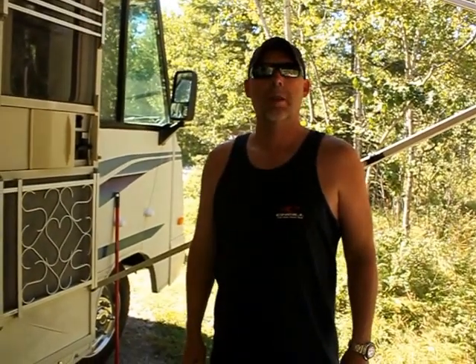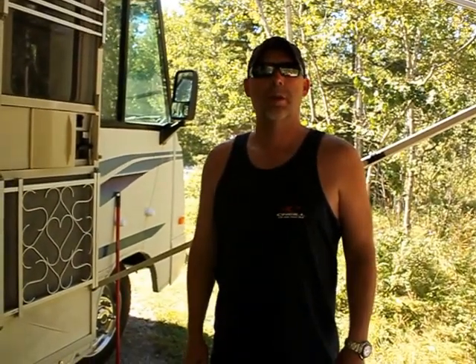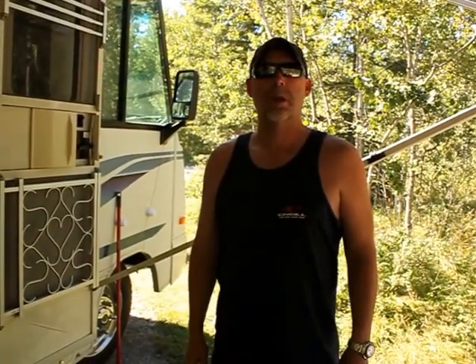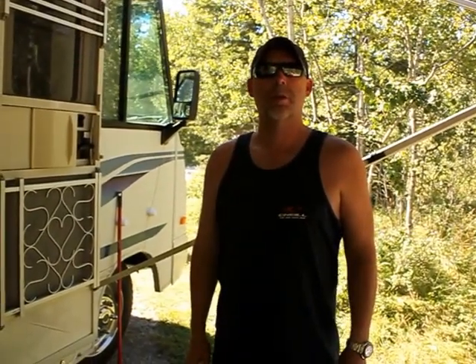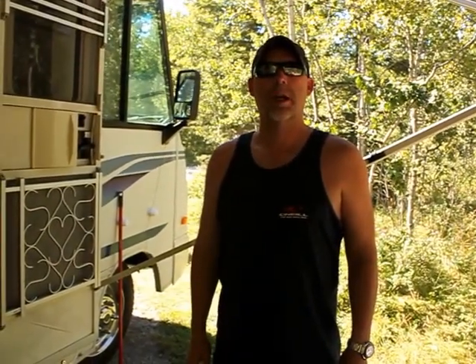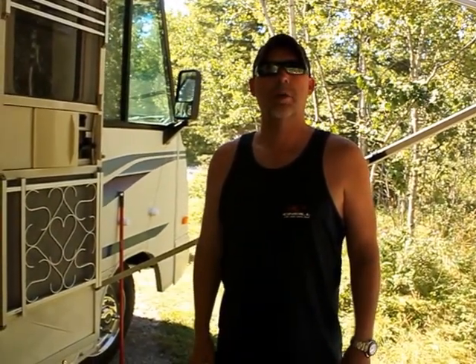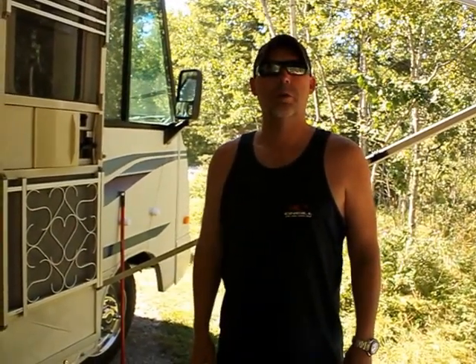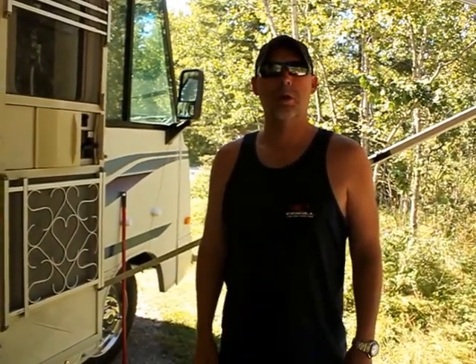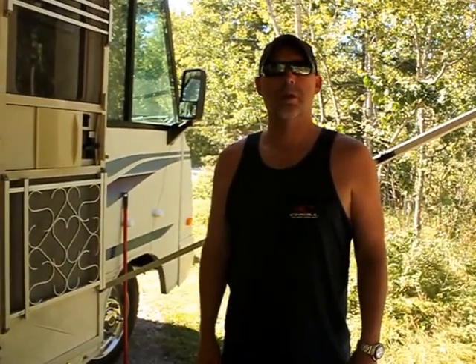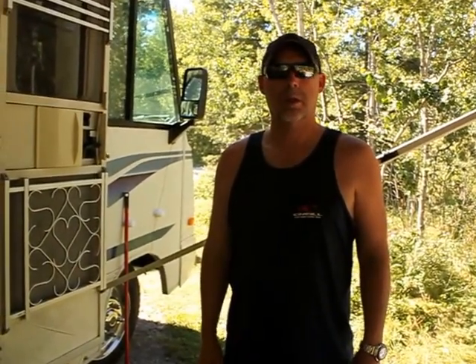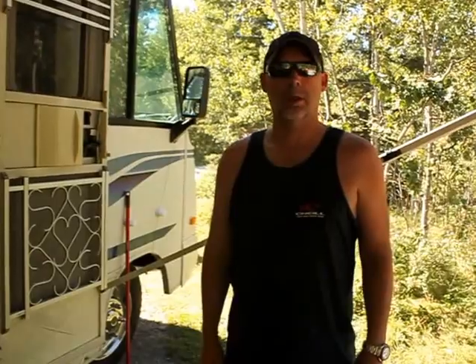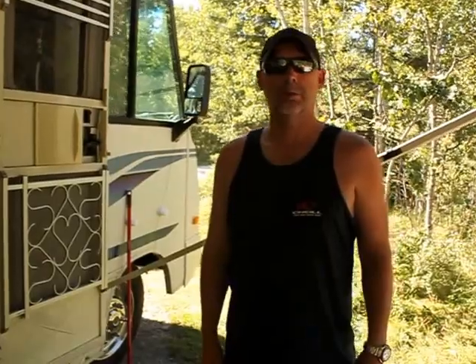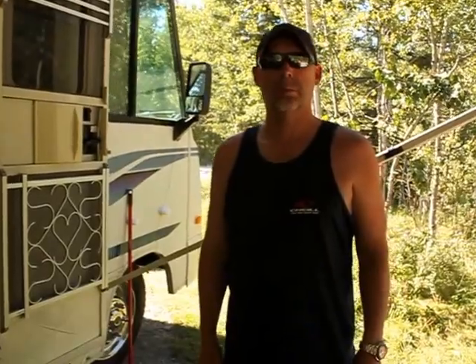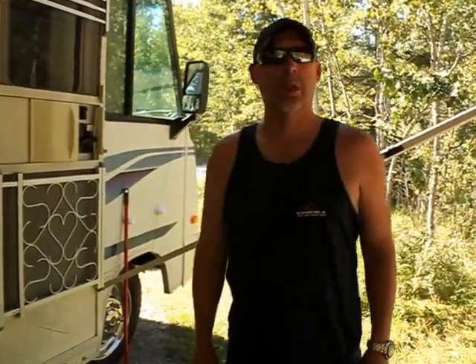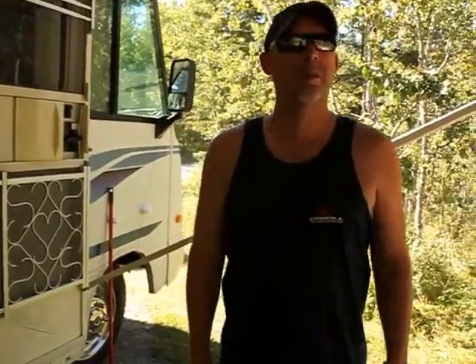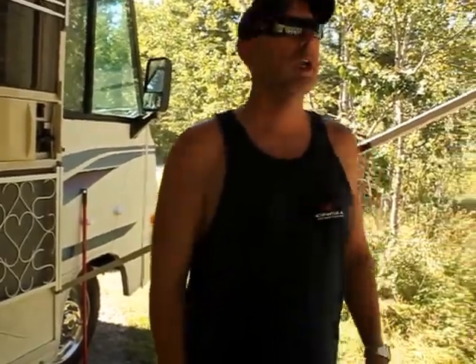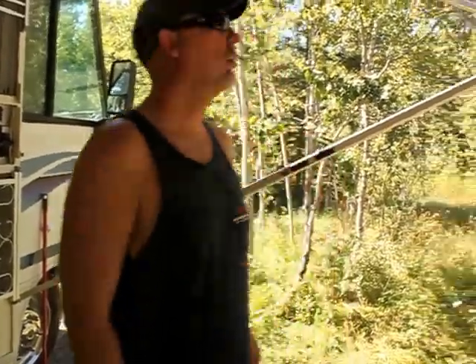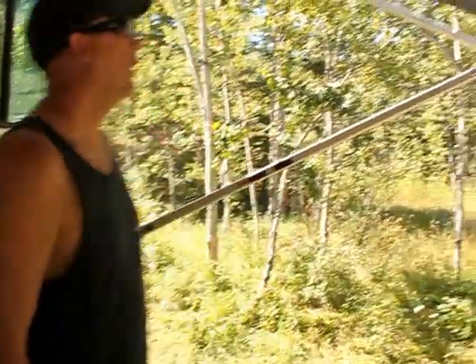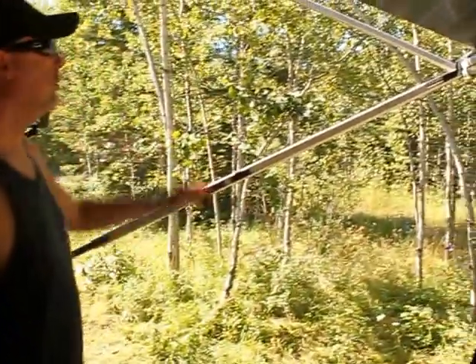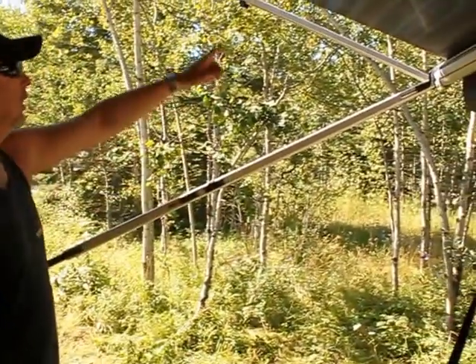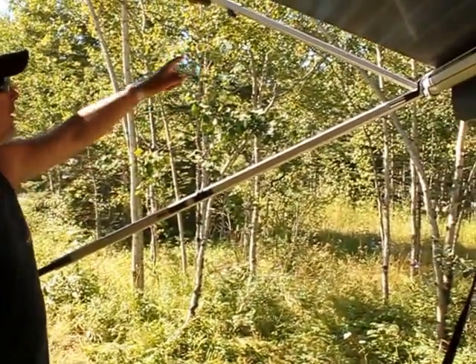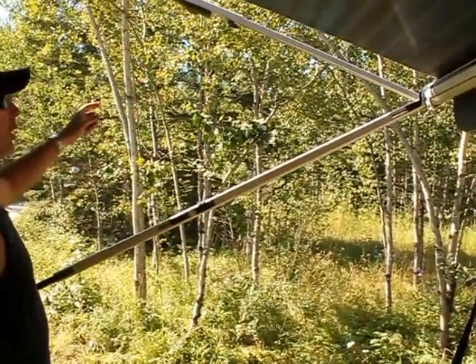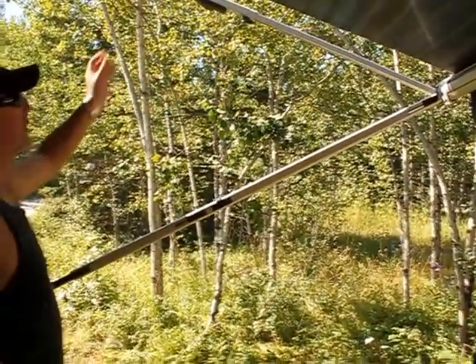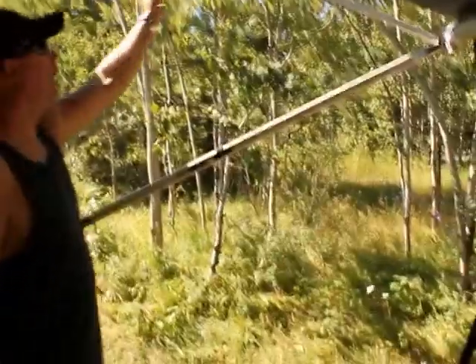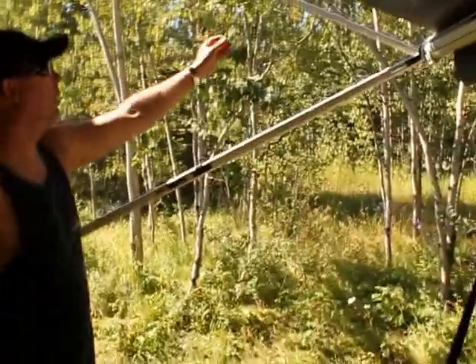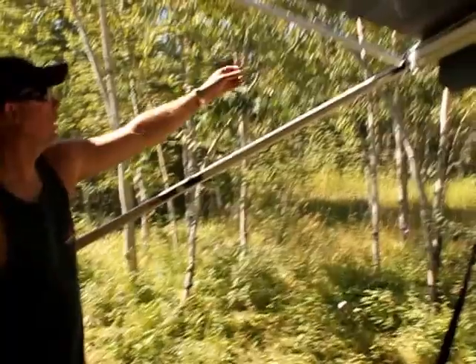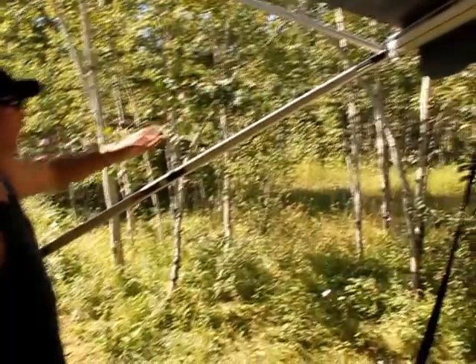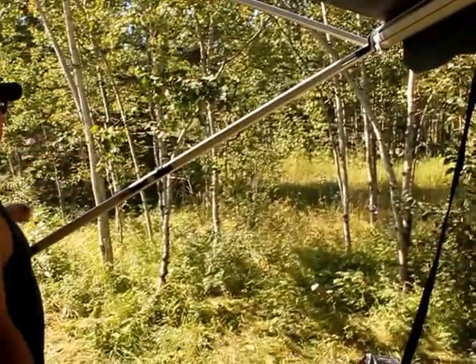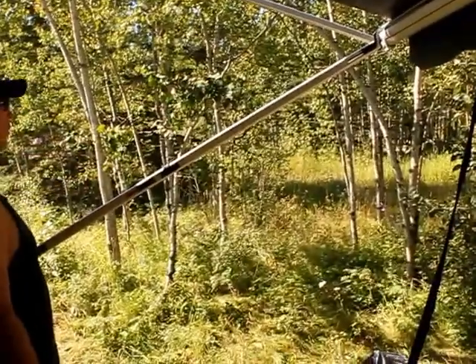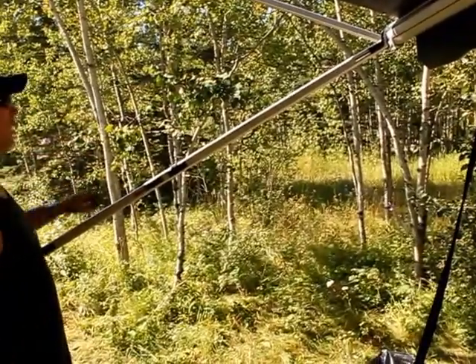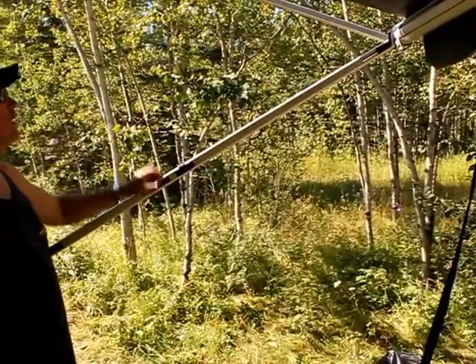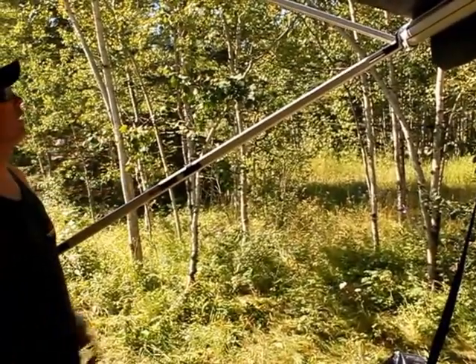These are instructions on how to close the awning. First thing we got to do is bring these arms — these top arms — and get them on both sides to slide in.